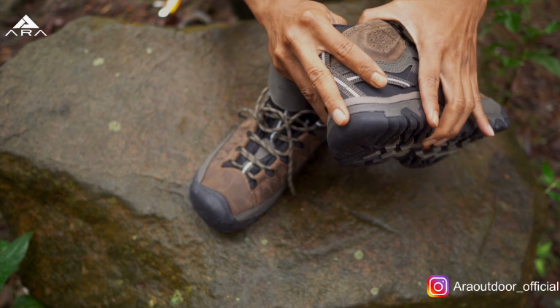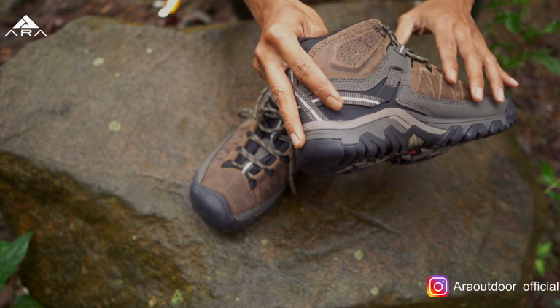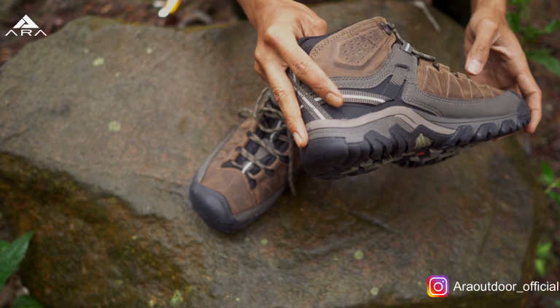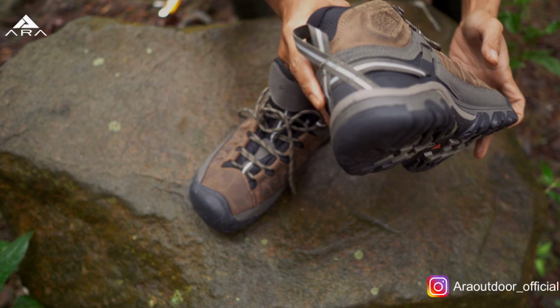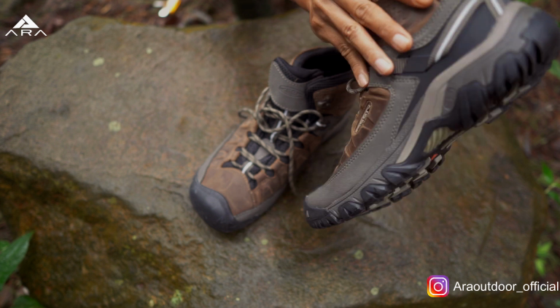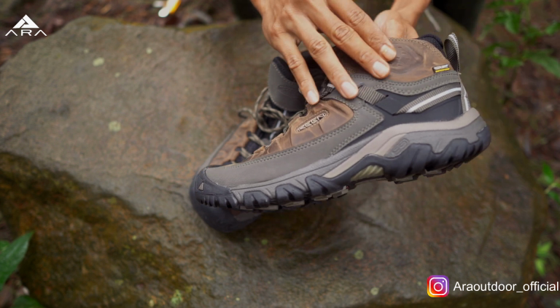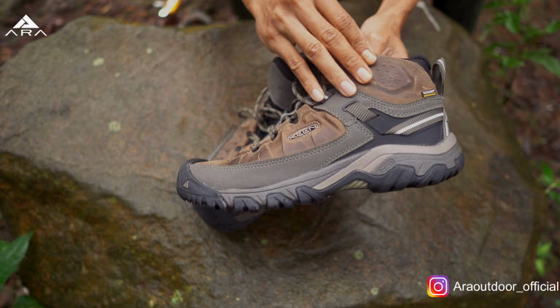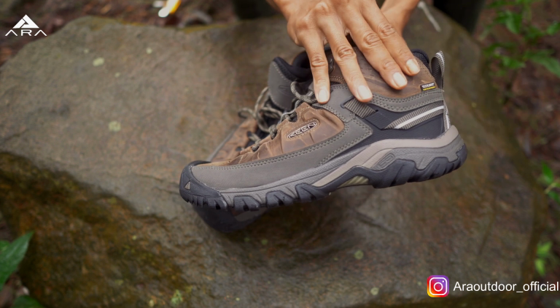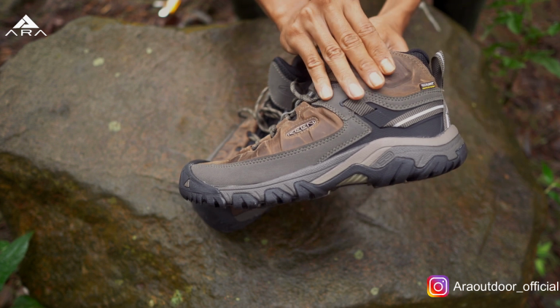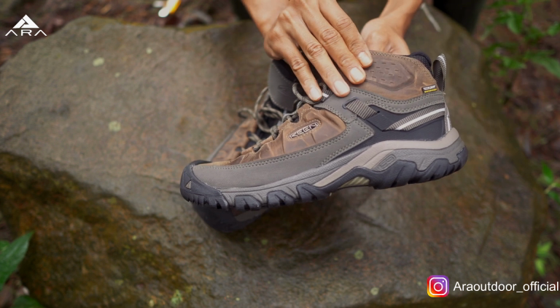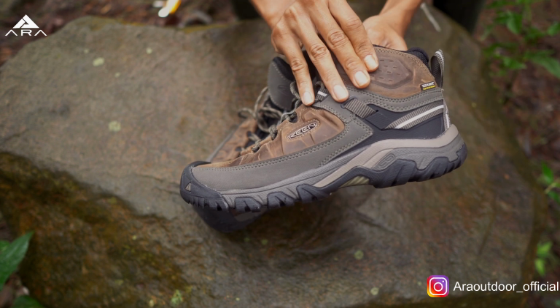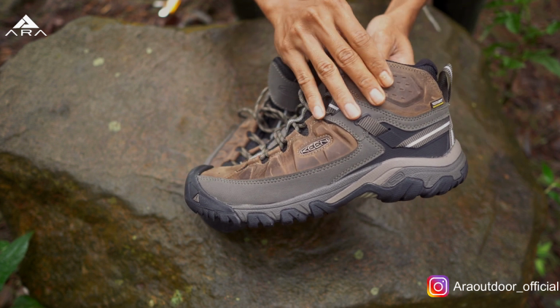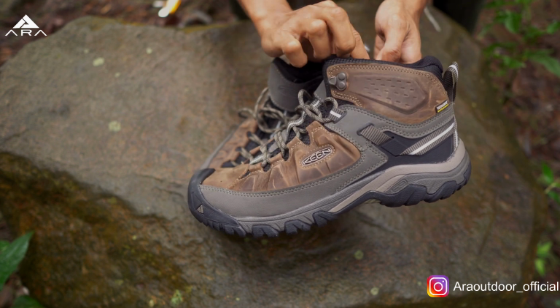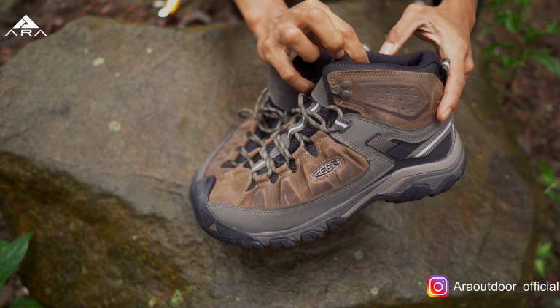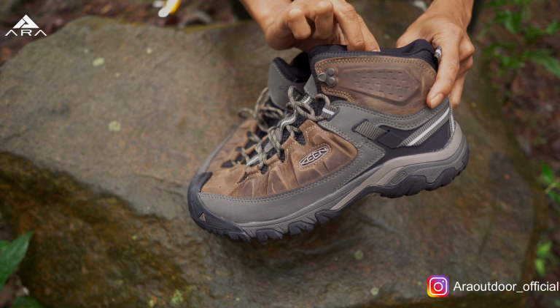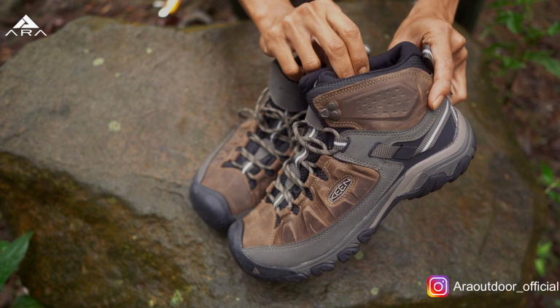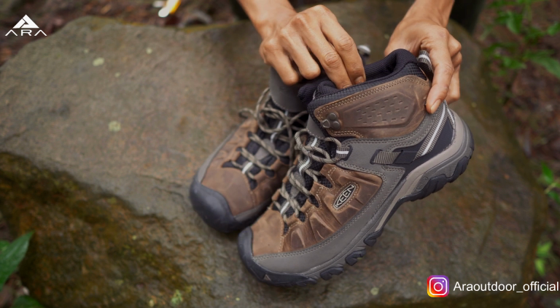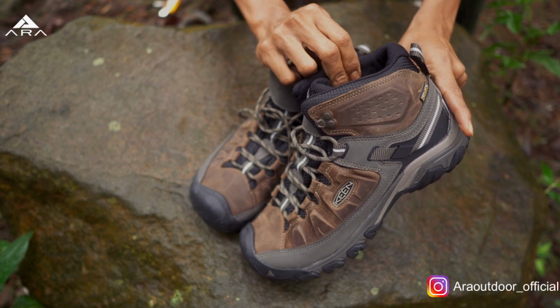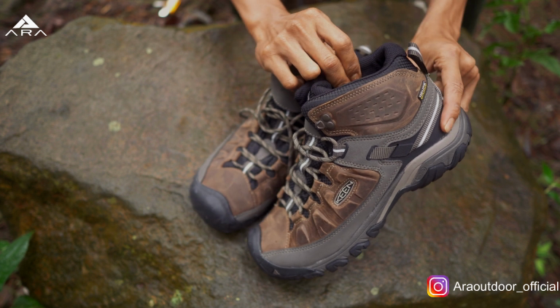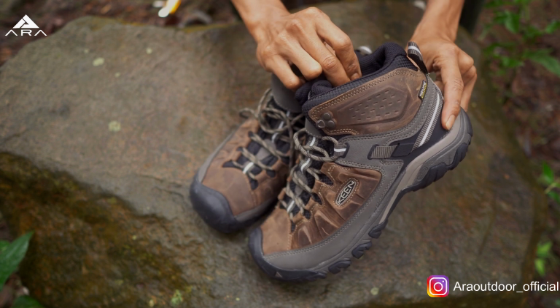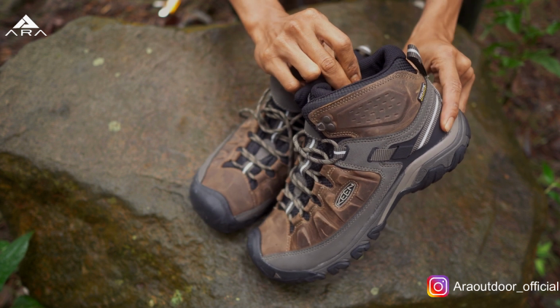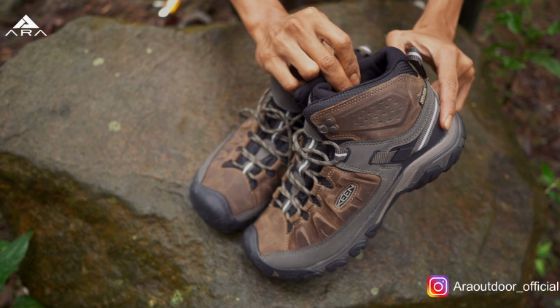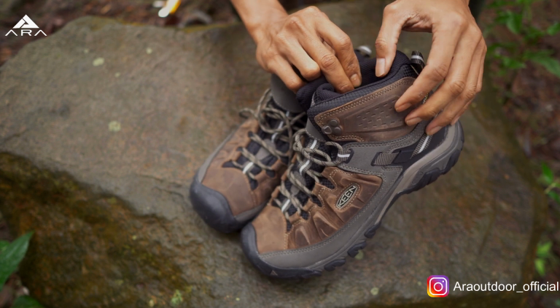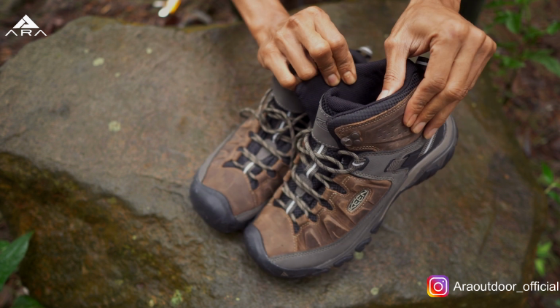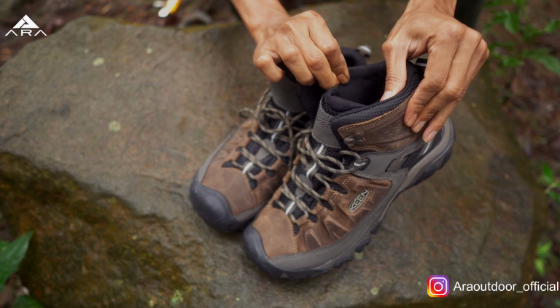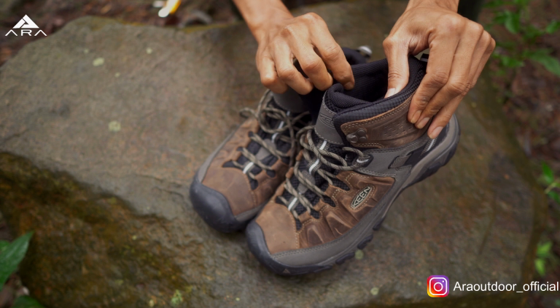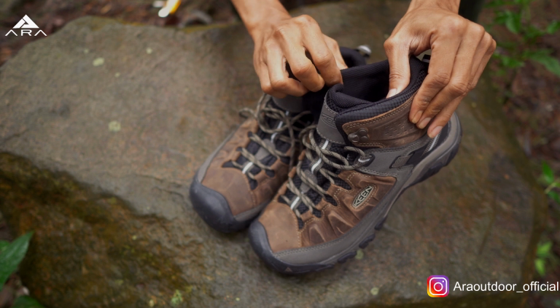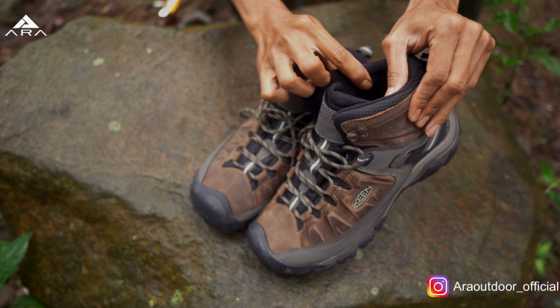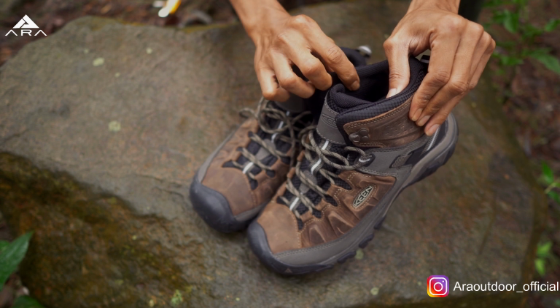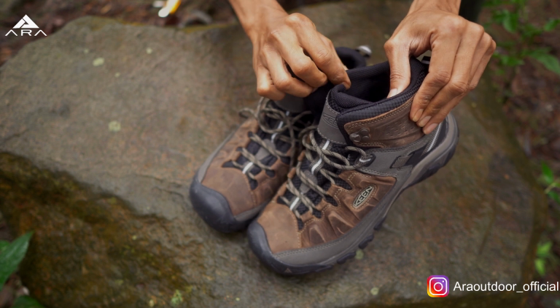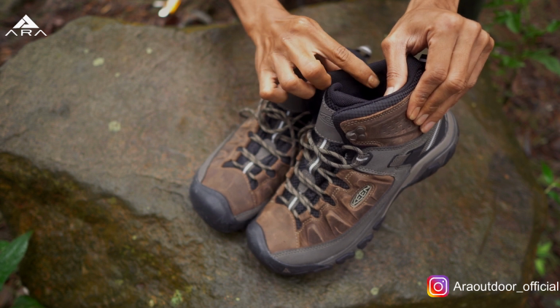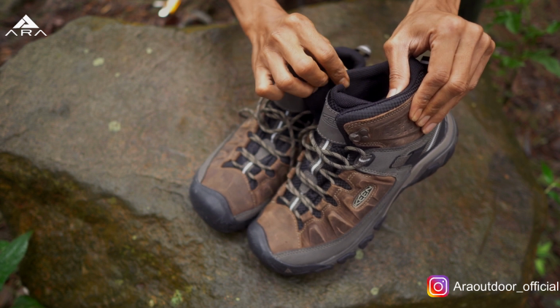Langsung aja, karena udah kita pegang bagian collar-nya dulu. Ini padding-nya cukup empuk di bagian dalam, di bagian inner-nya. Jadi nyaman. Kemudian breathable-nya juga bagus karena bahannya porinya besar.